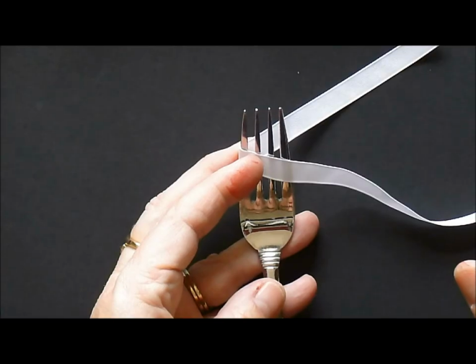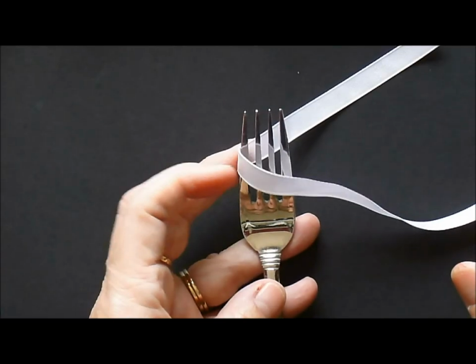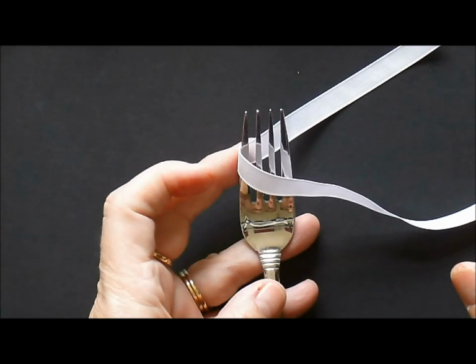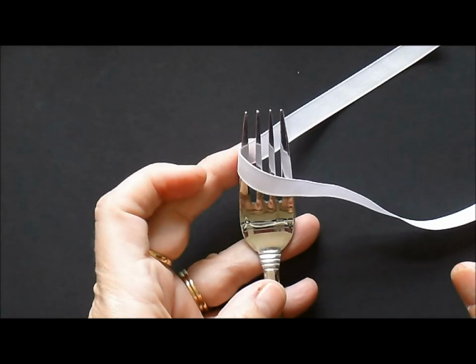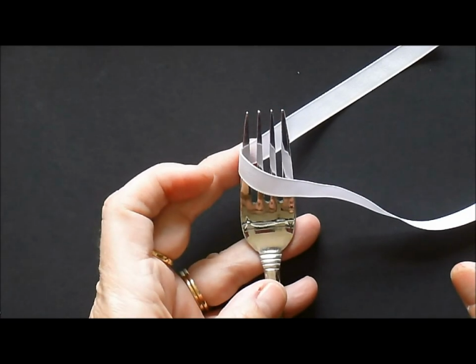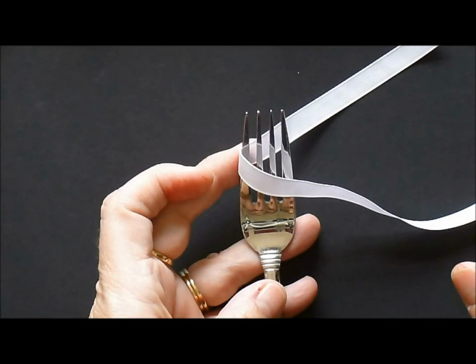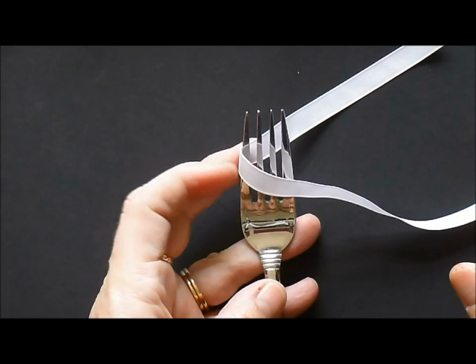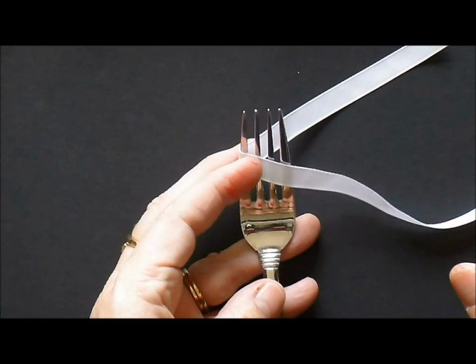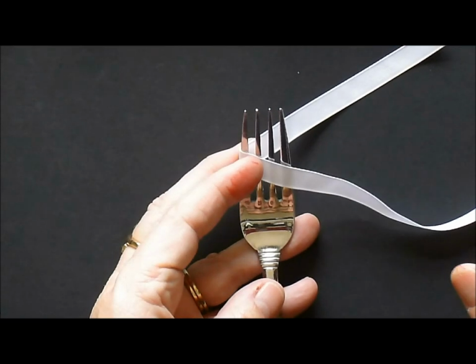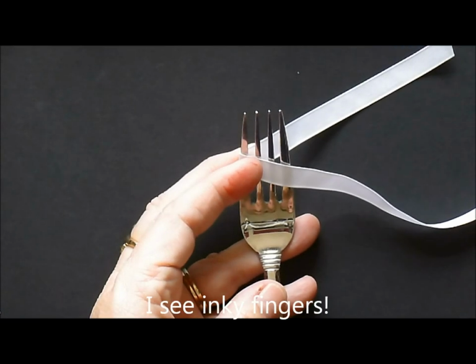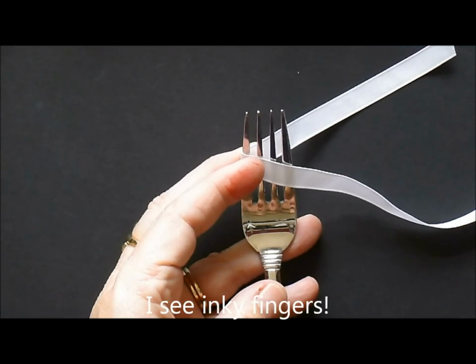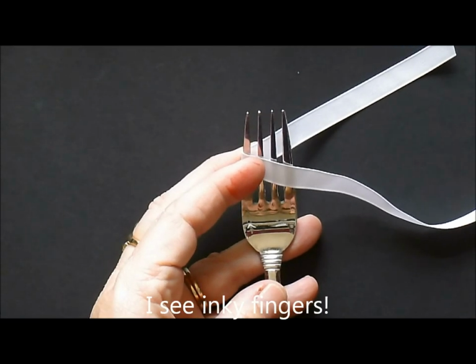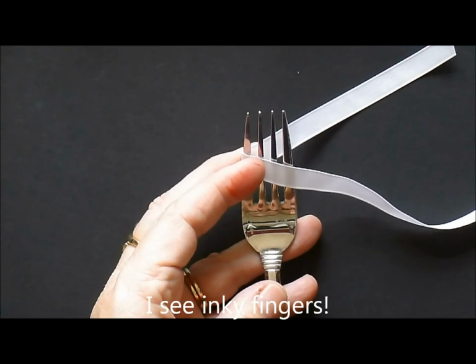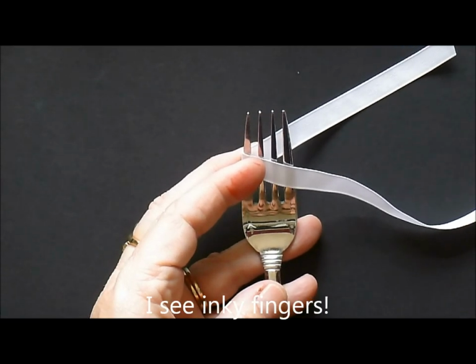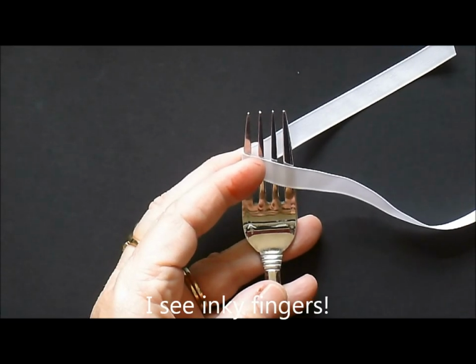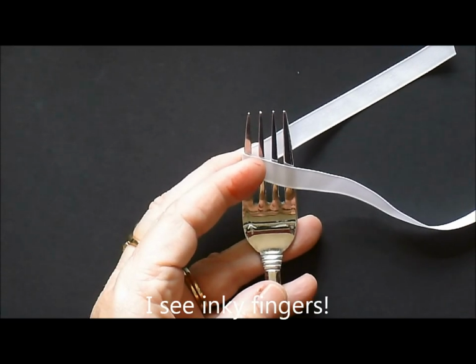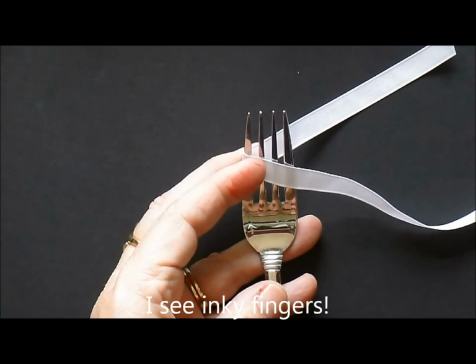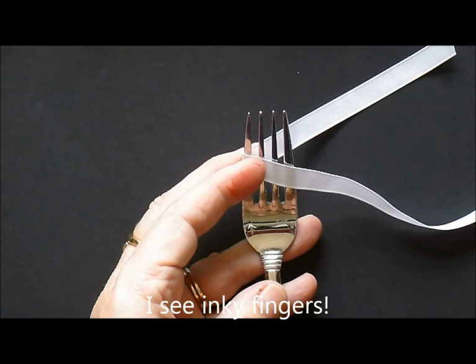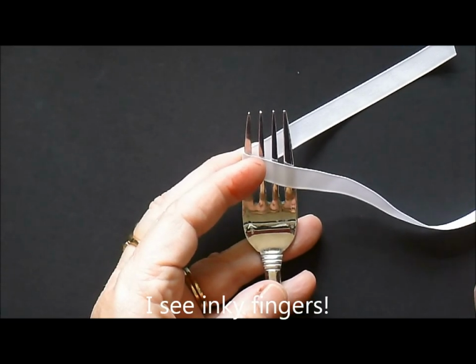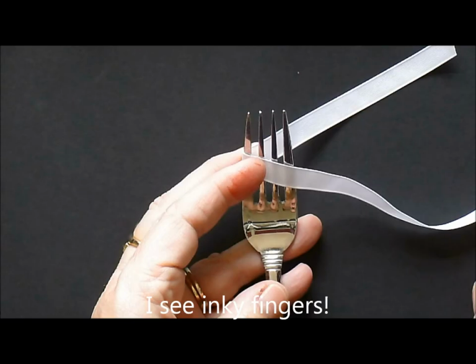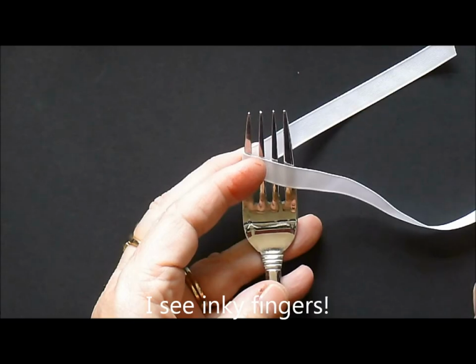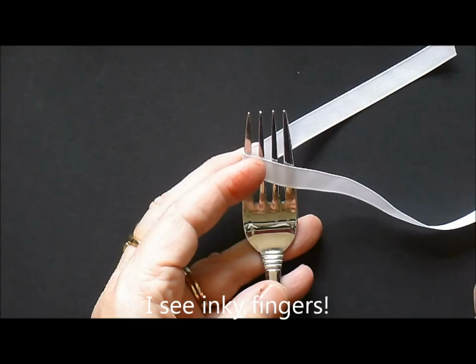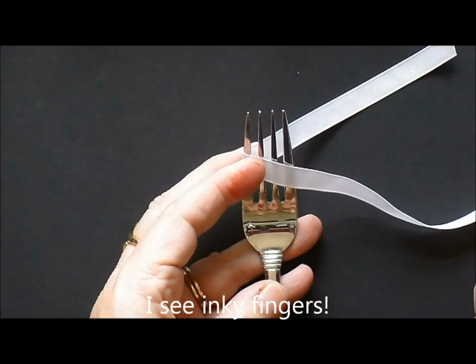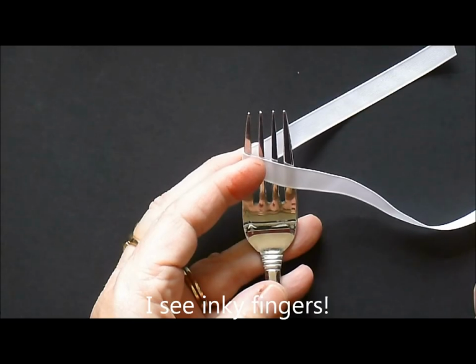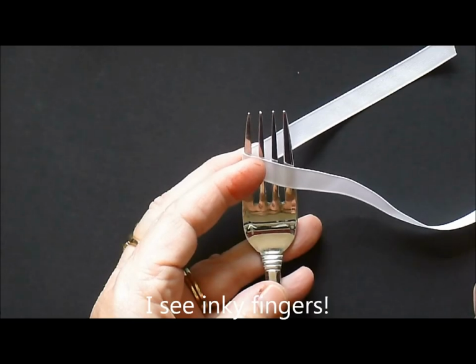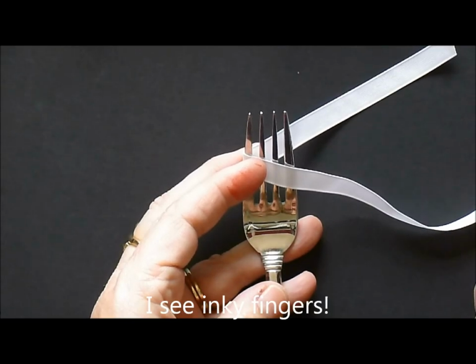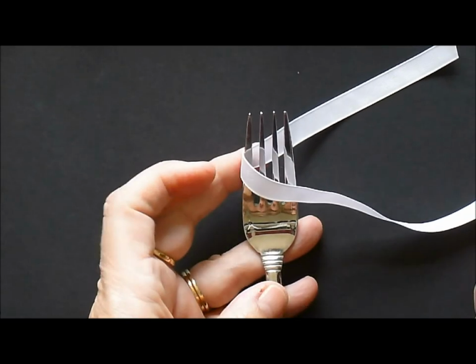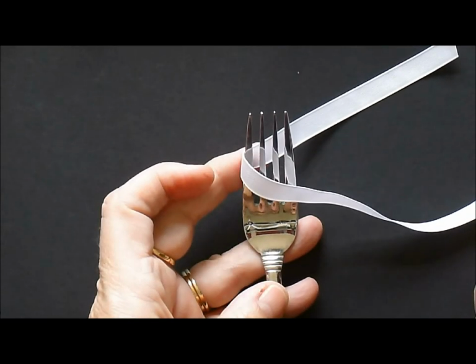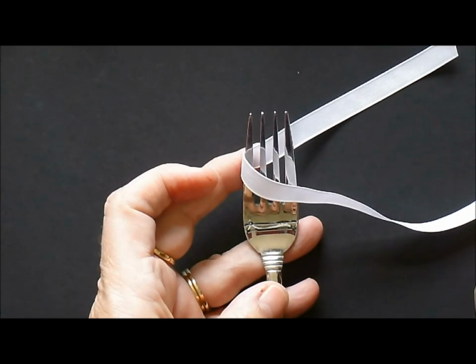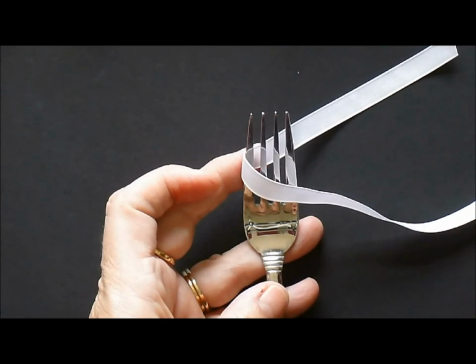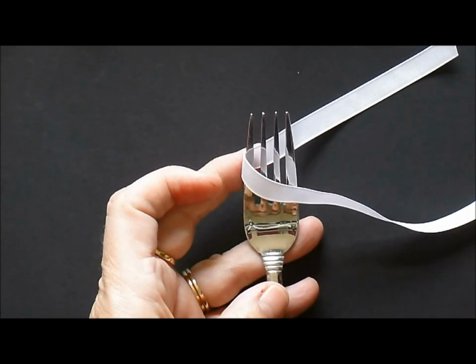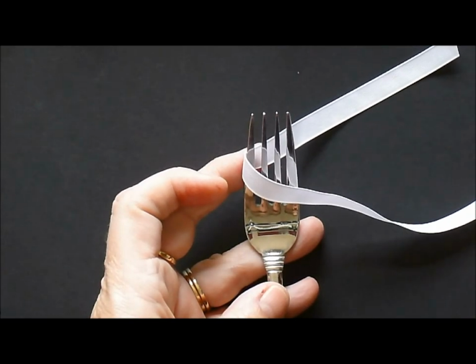Hello to Wednesday's Ways. Today I'm going to have you pause your video, run and get a fork and about 10 inches of ribbon, and when you get back I'll show you how to make the awesome, perfect bow.